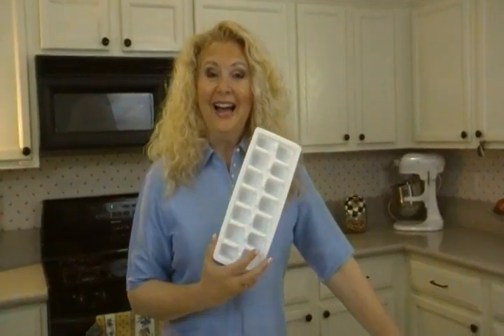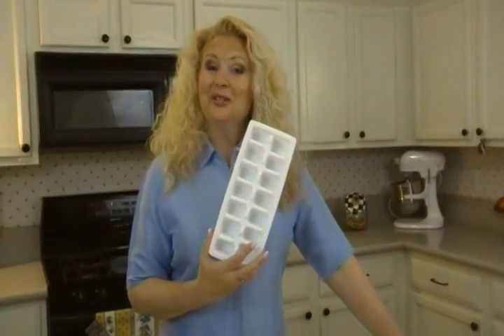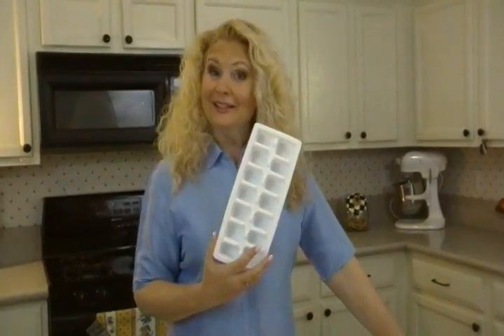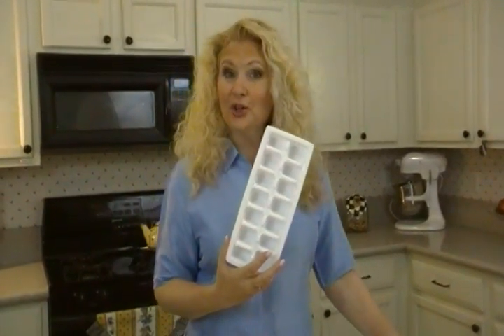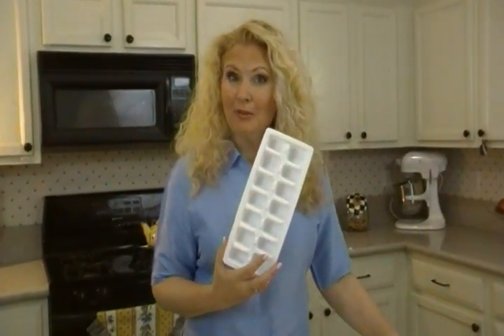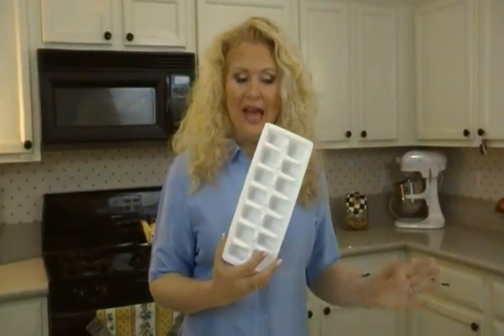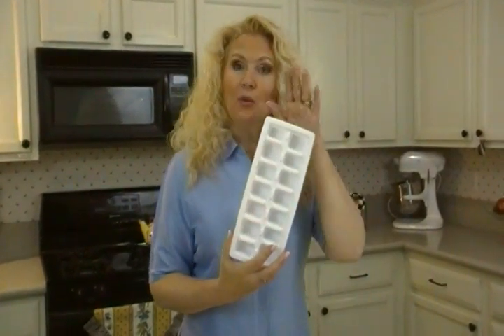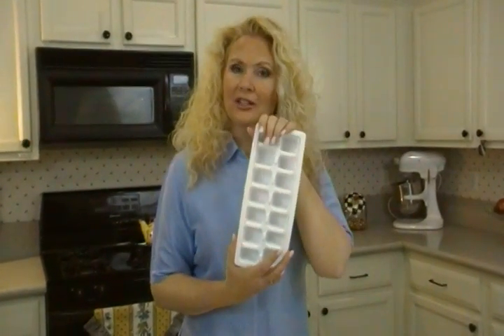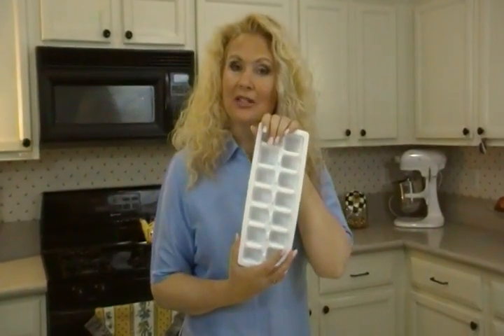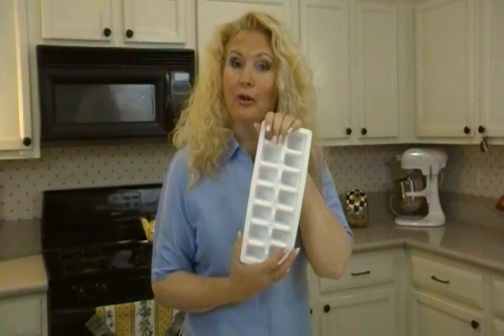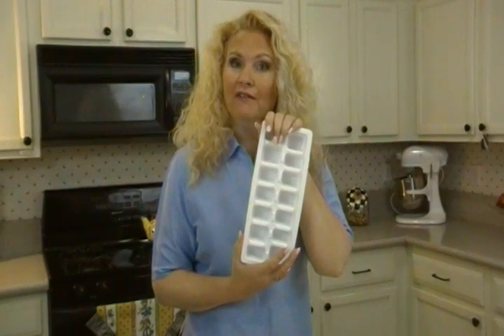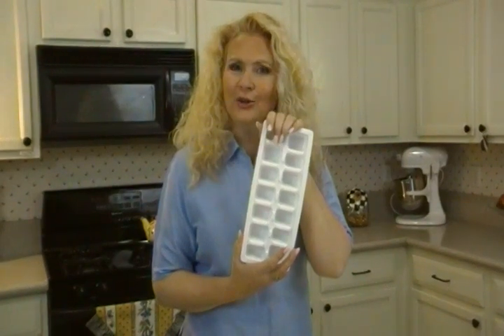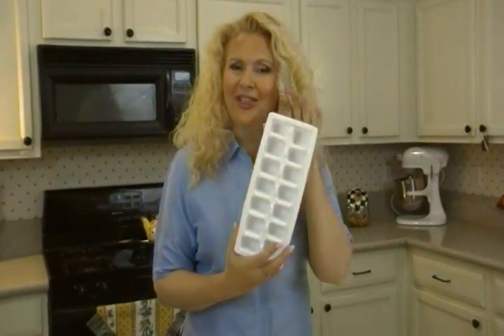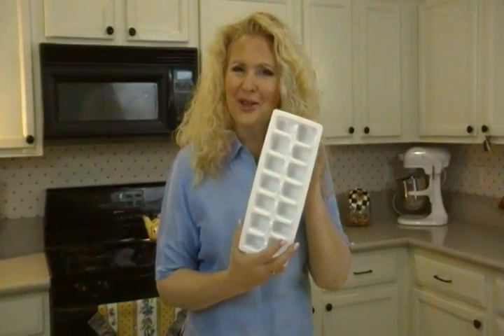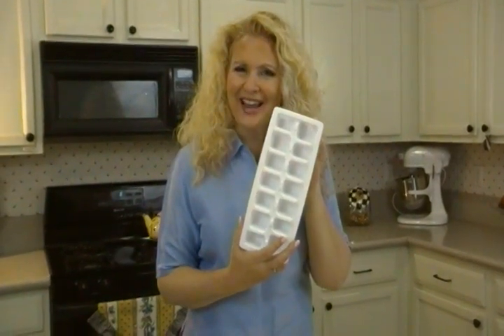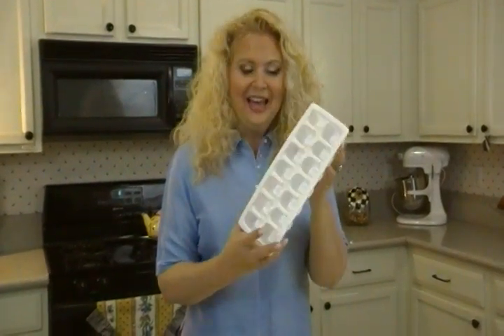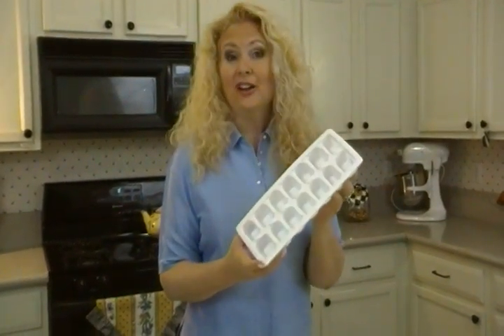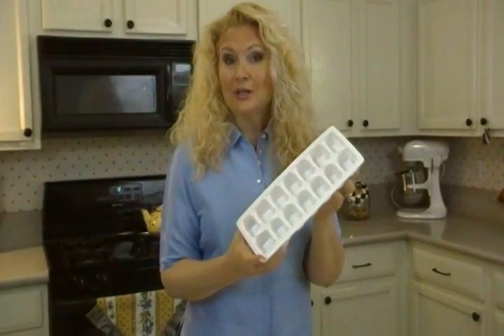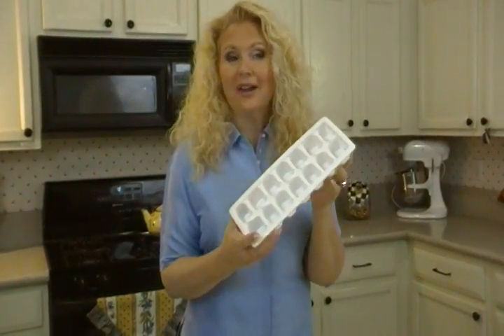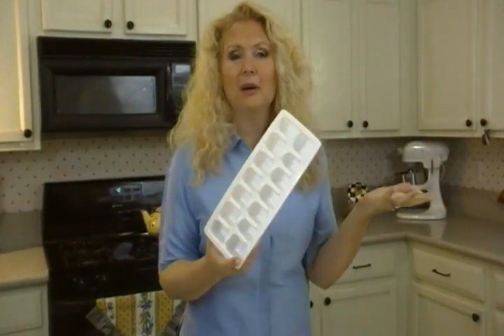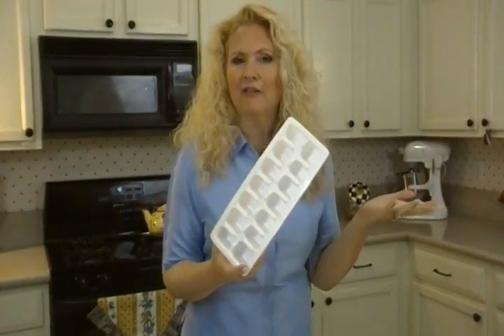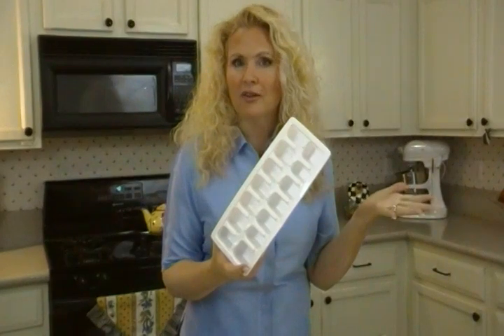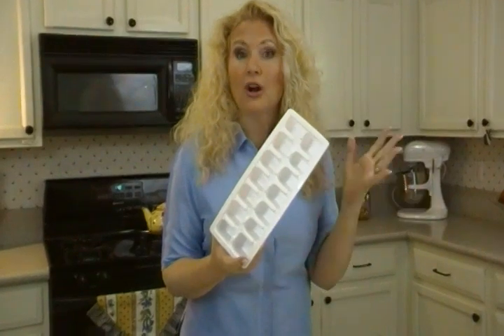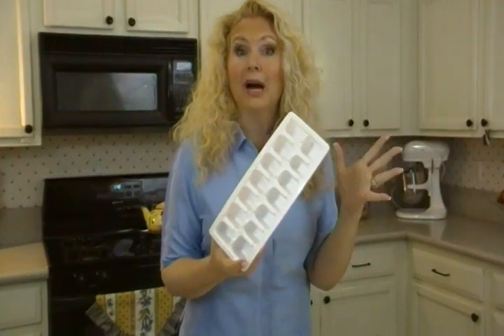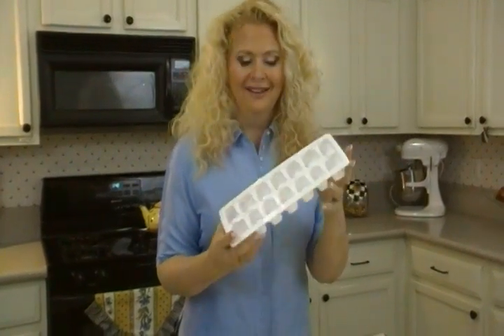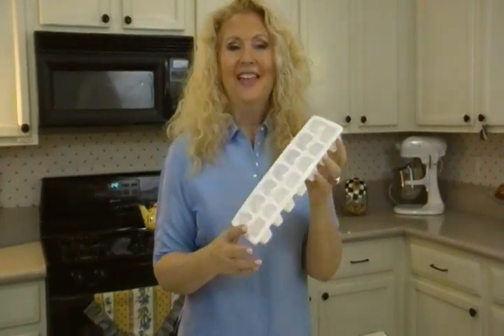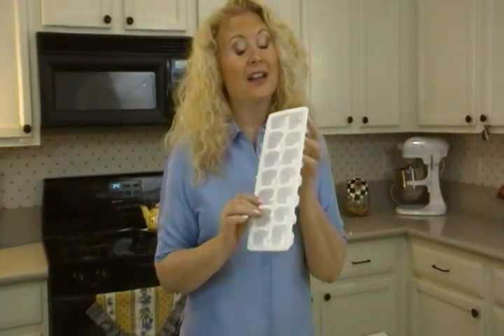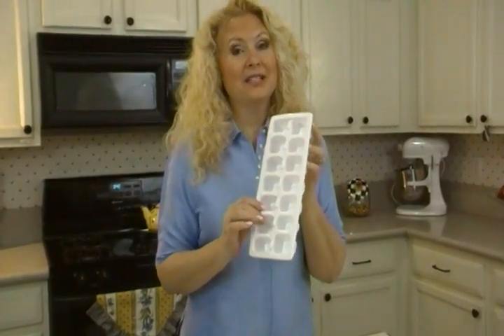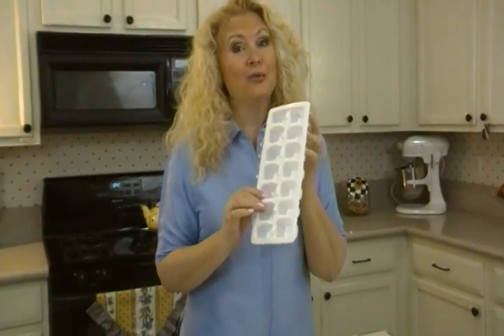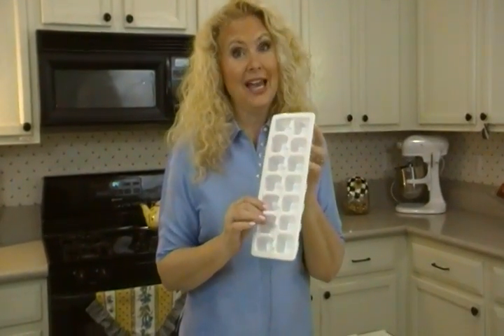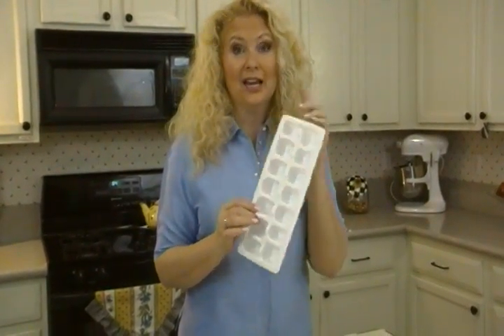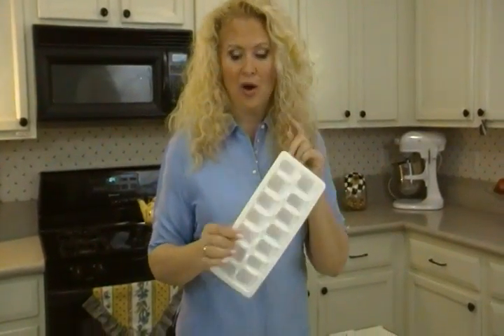Hi, I'm Joni Hilton, your YouTube mom, and I want to talk to you about something really fun you can do with ice cube trays. They're very inexpensive — I bought like four of them for a buck. They're not expensive, and they're really handy, and here's why.